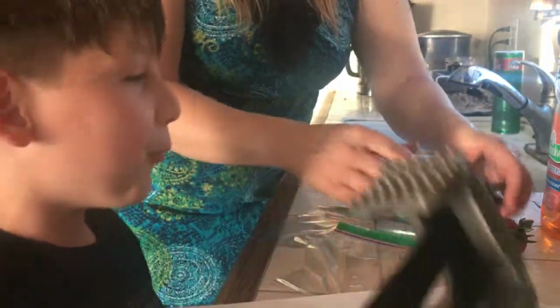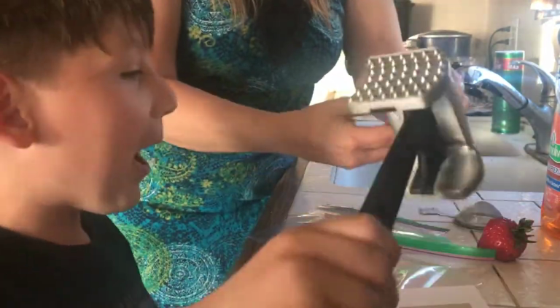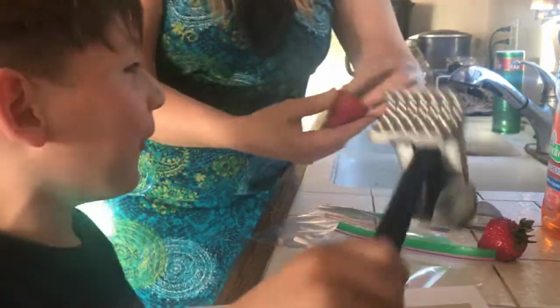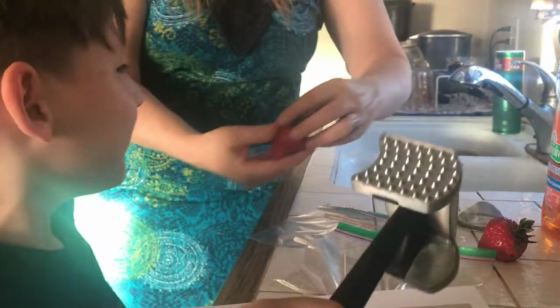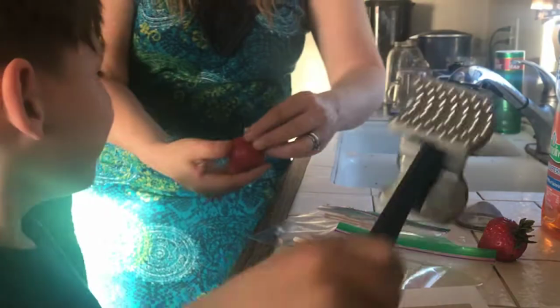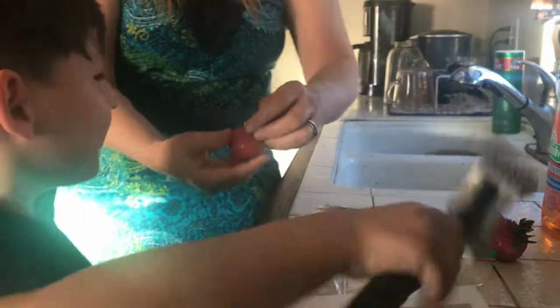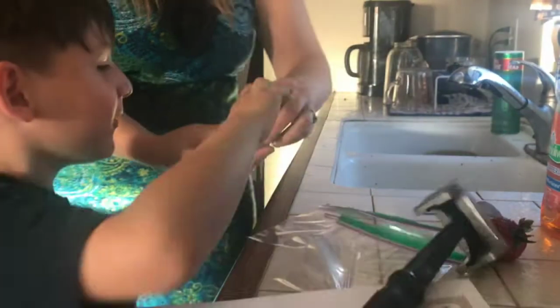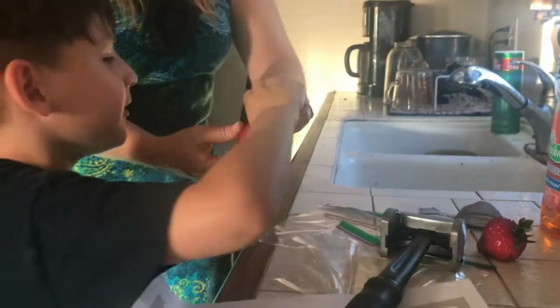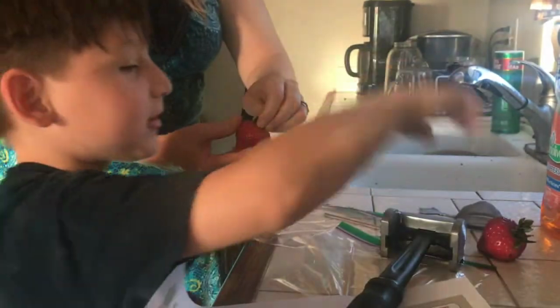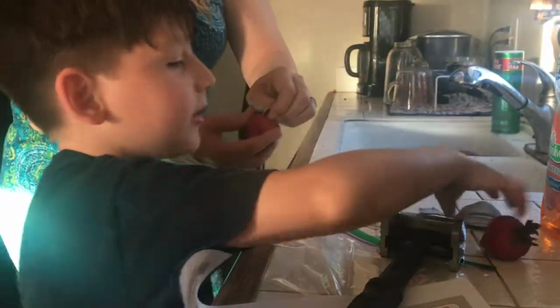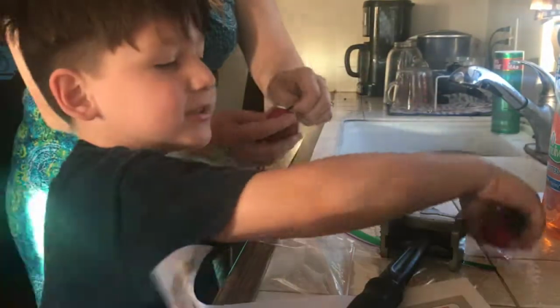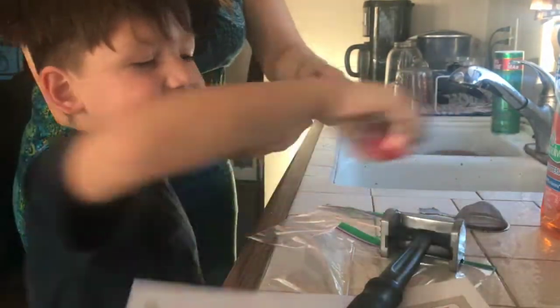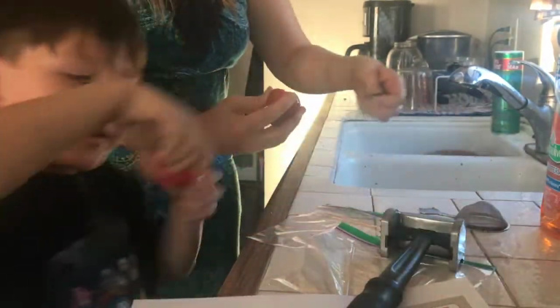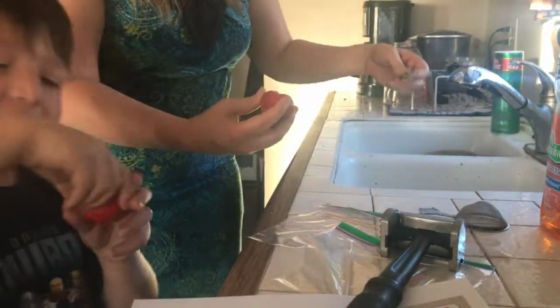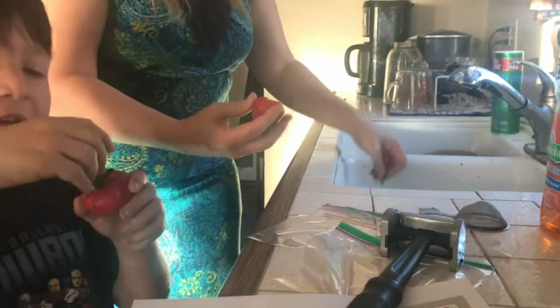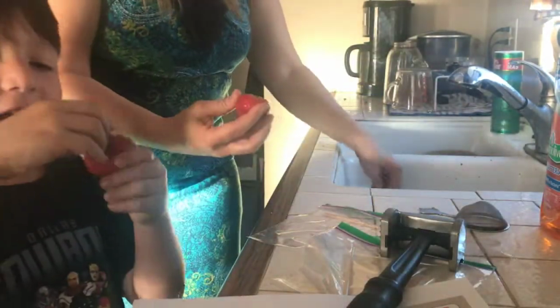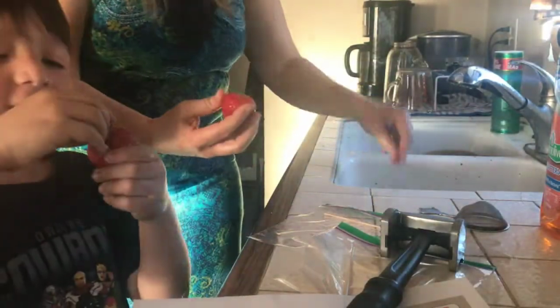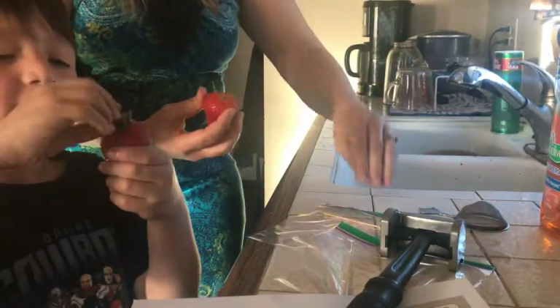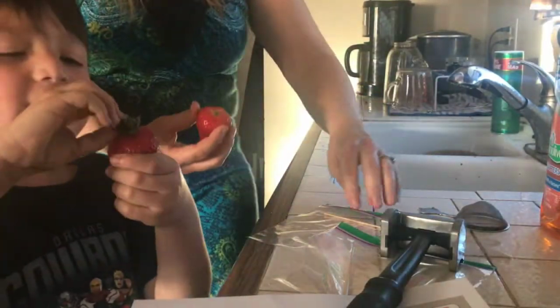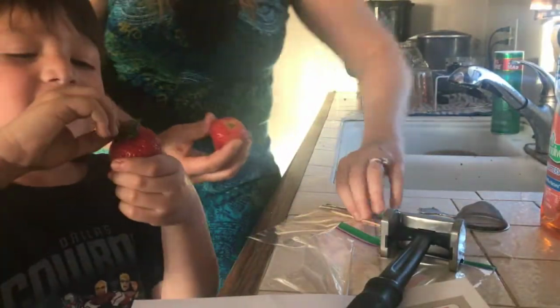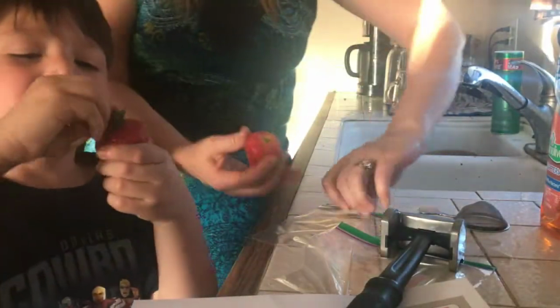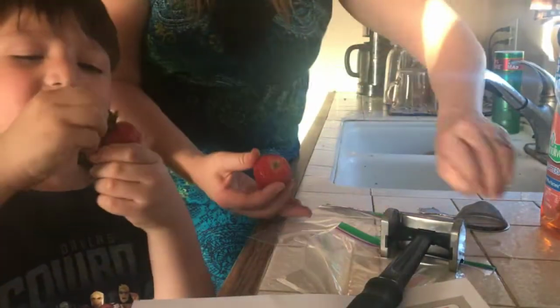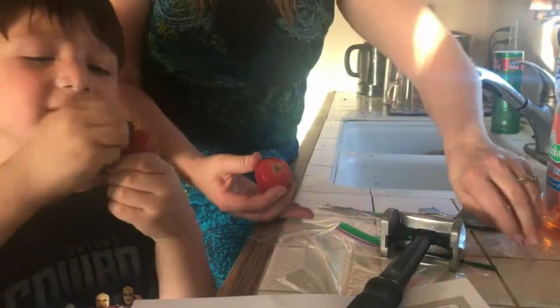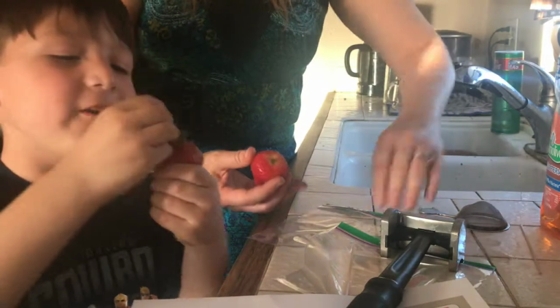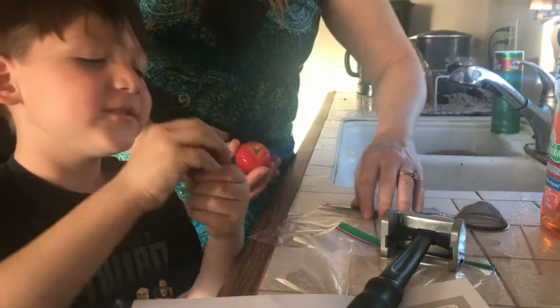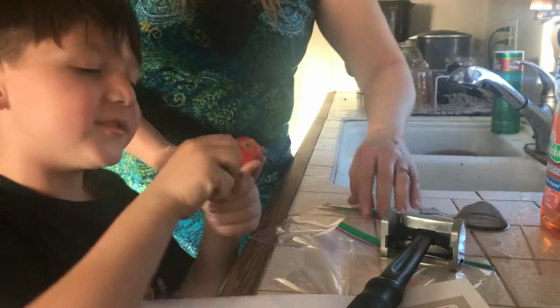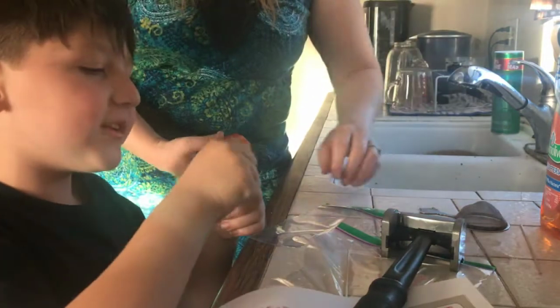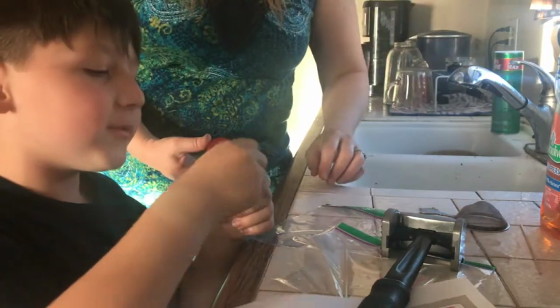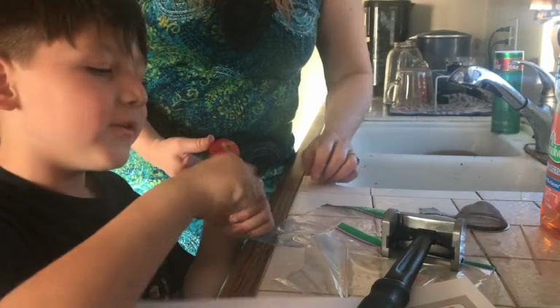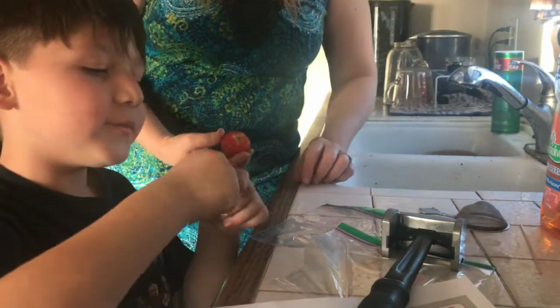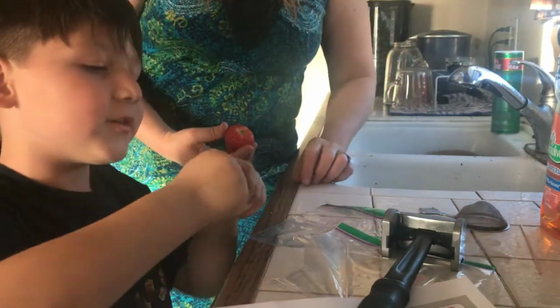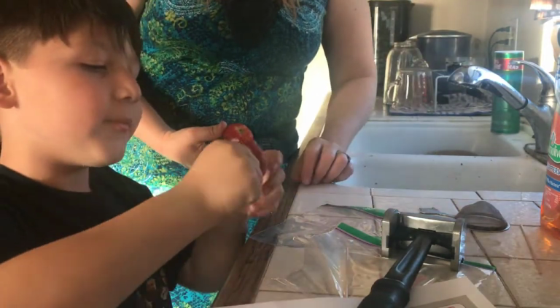Let's do our first step — we've got to take the green off. So take it off your strawberry. Kids, you've got to take off the seeds from the strawberry.